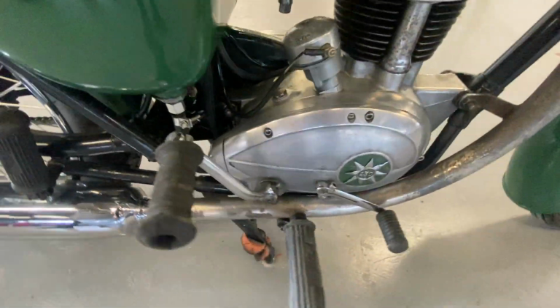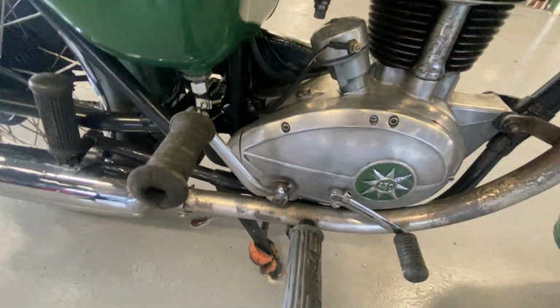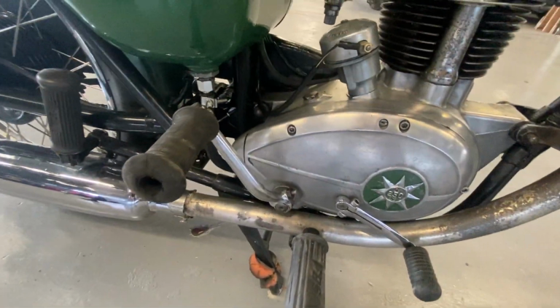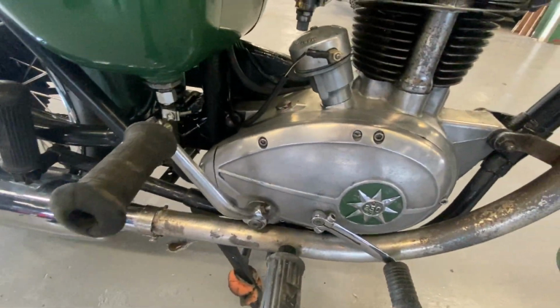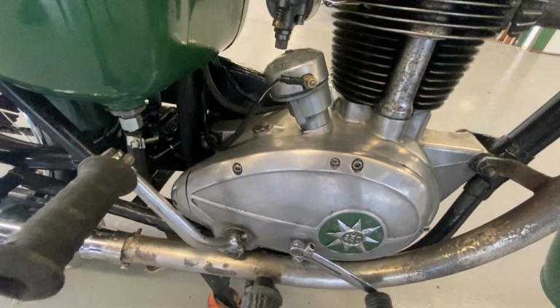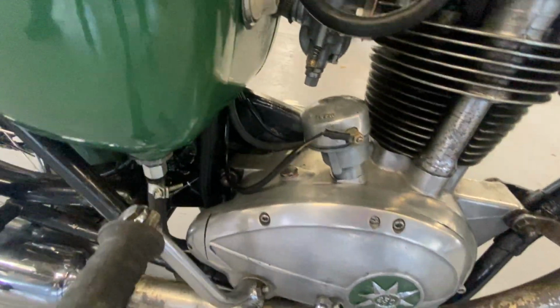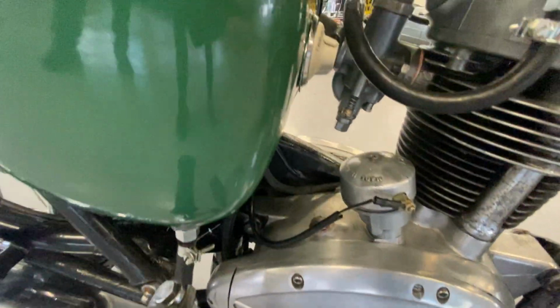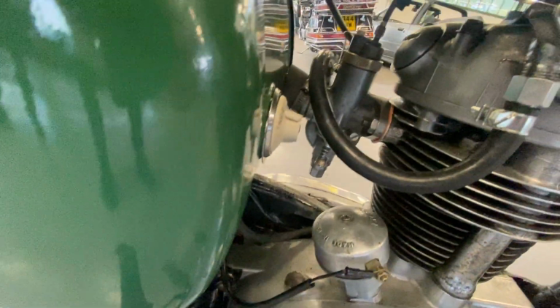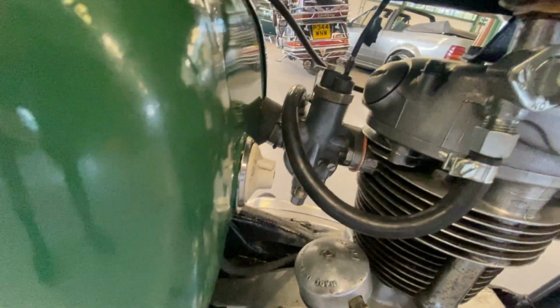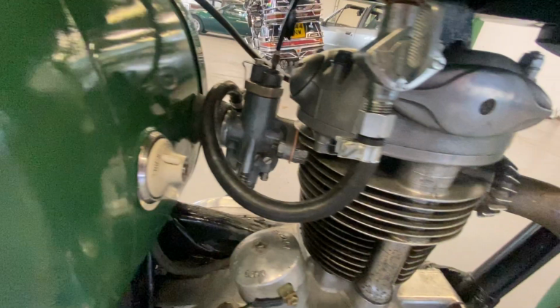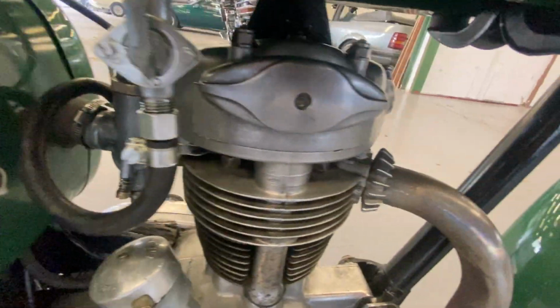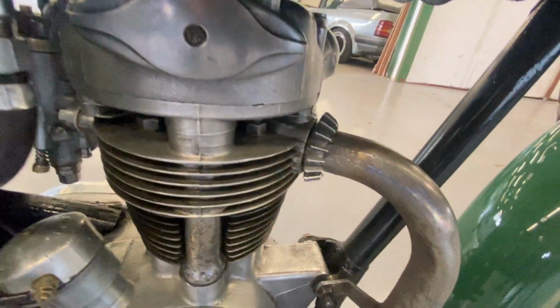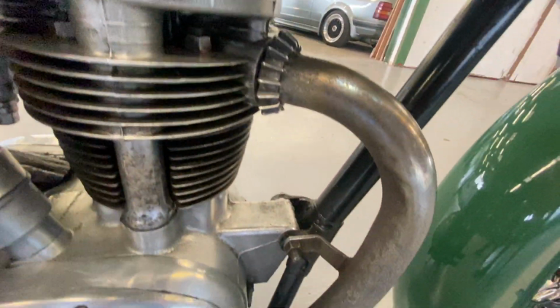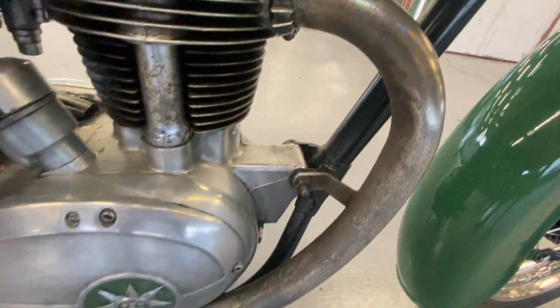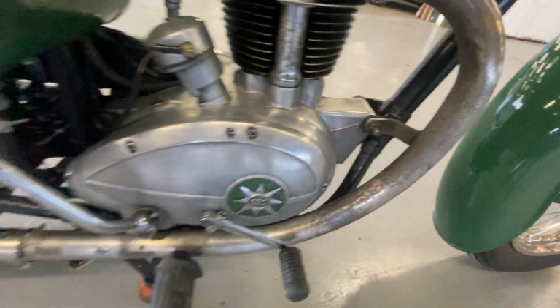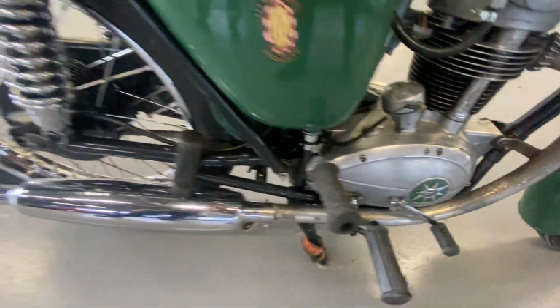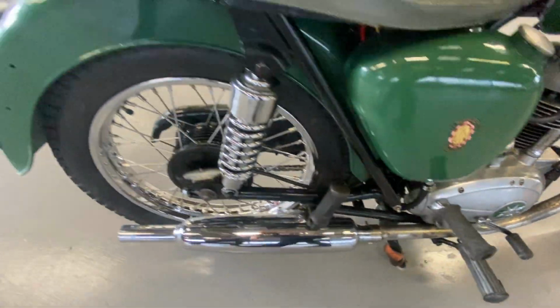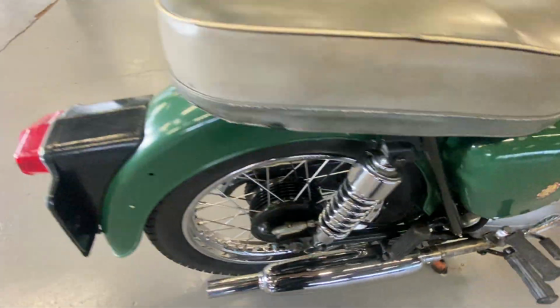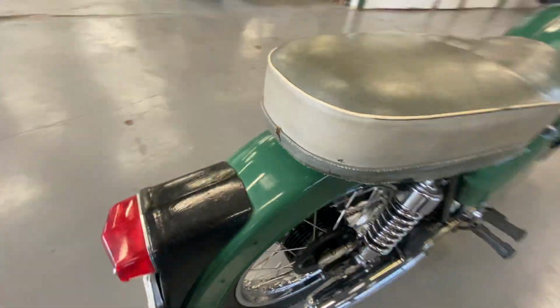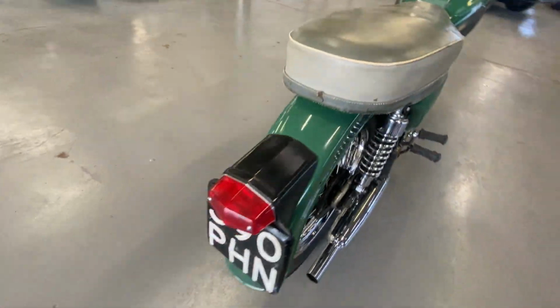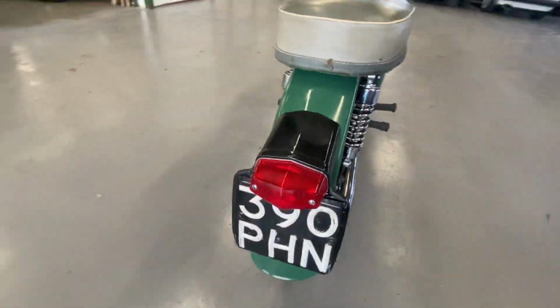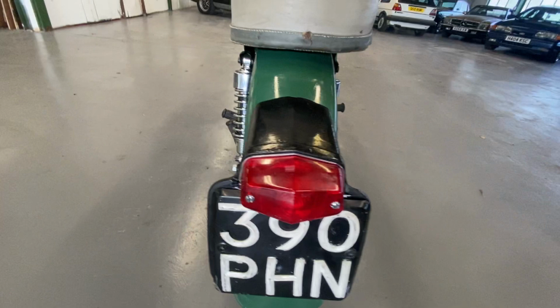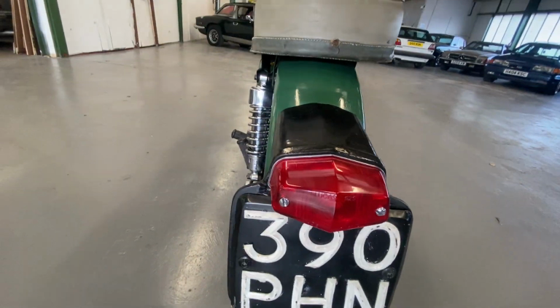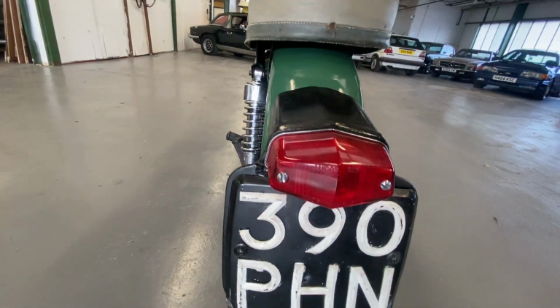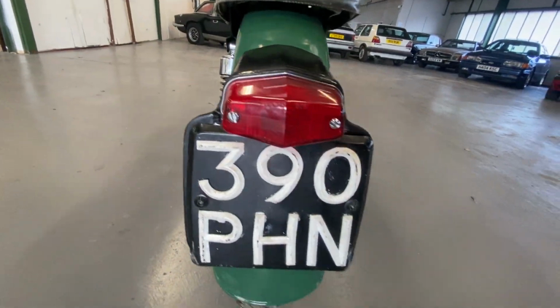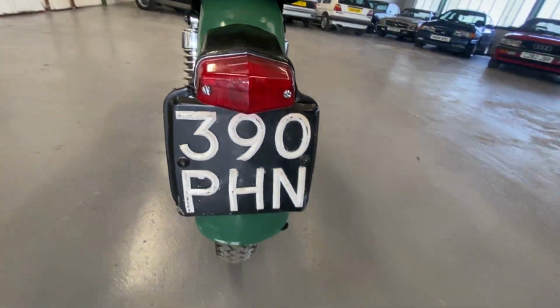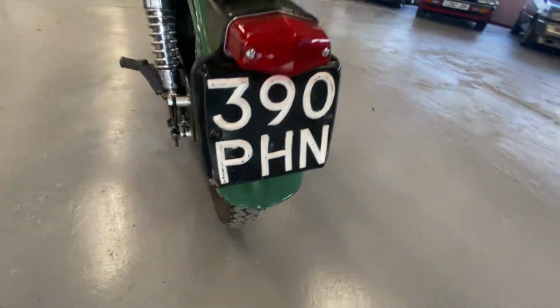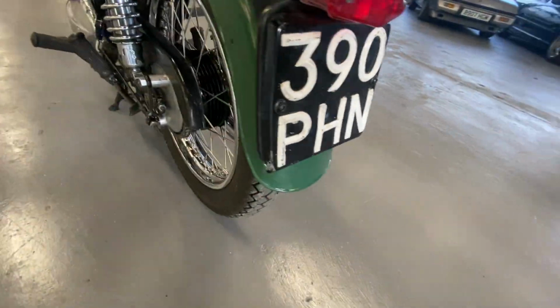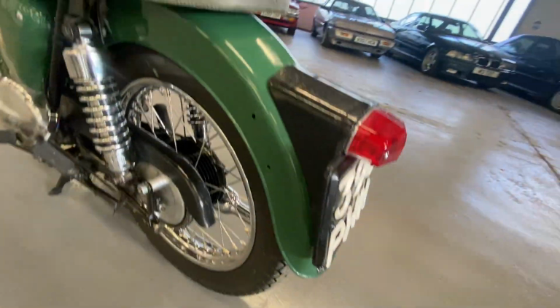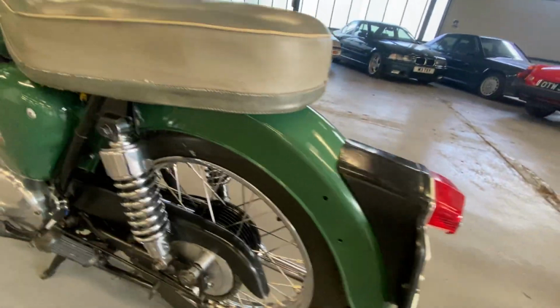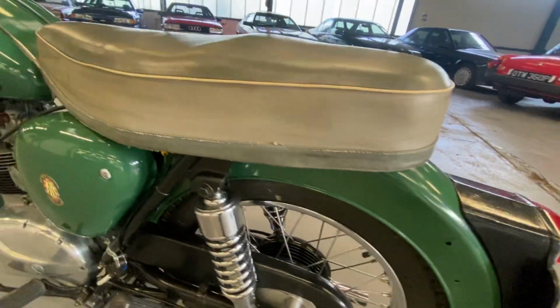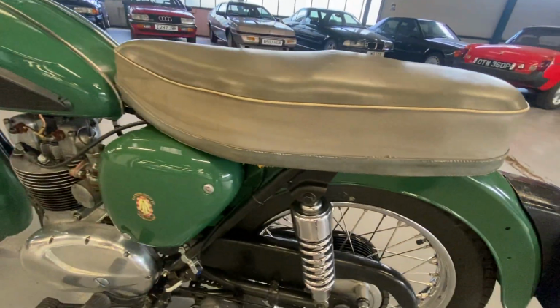On the engine — not covered in oil, not leaking anywhere, all nice and clean. Rear light has no cracks in it, rear fender is all good, no dents or anything like that.